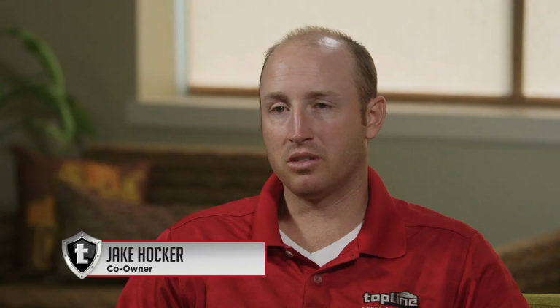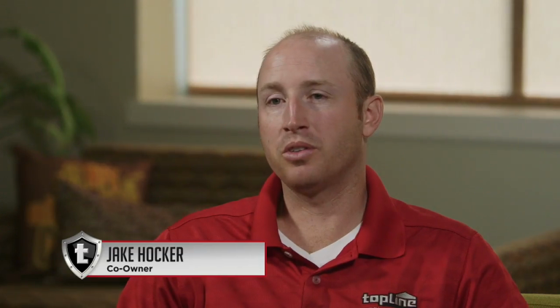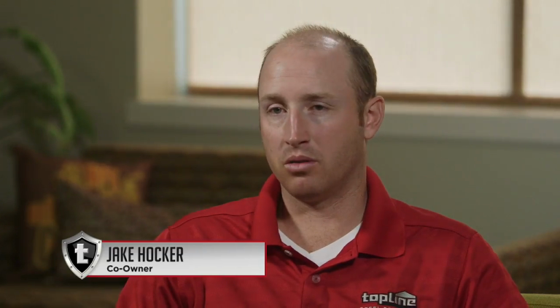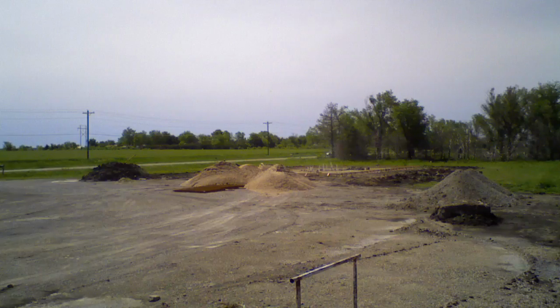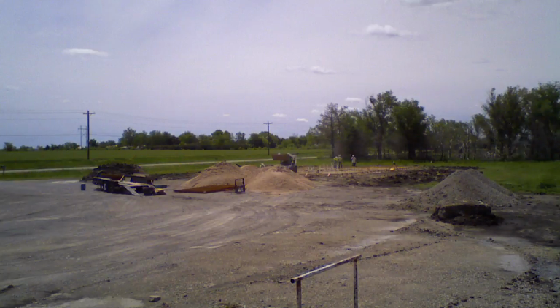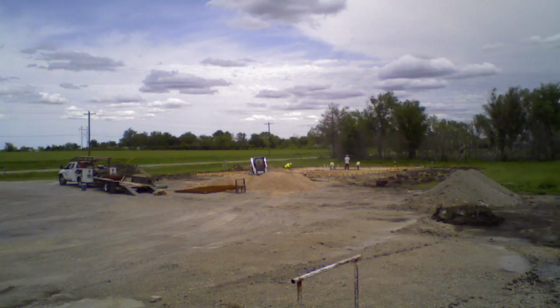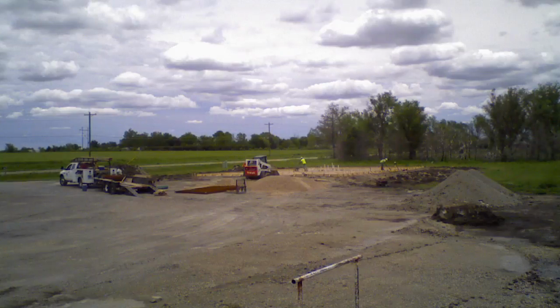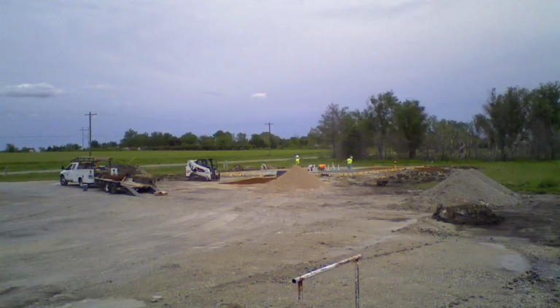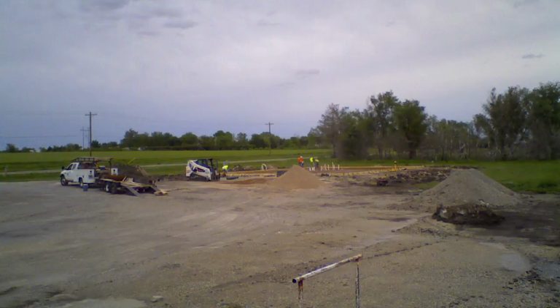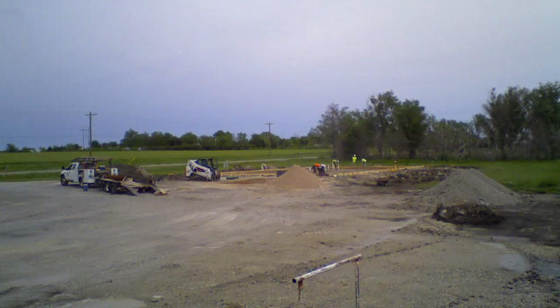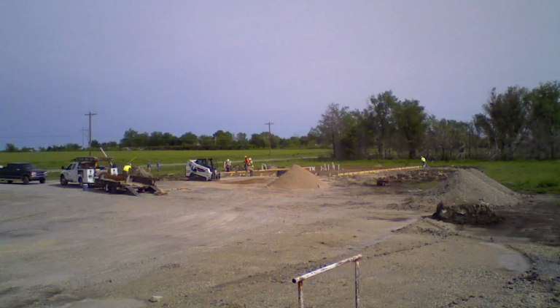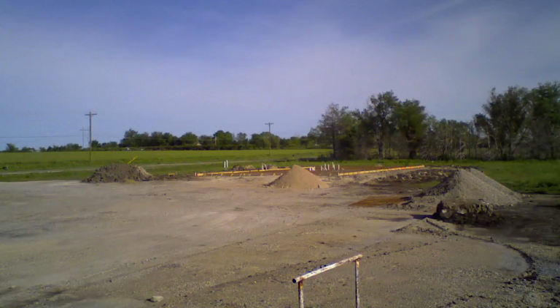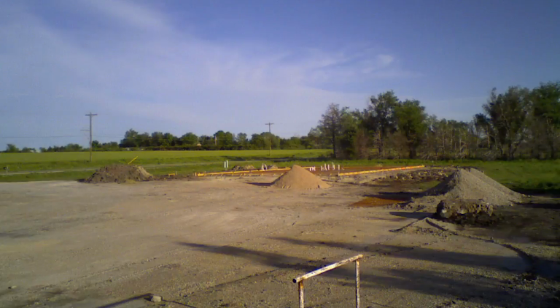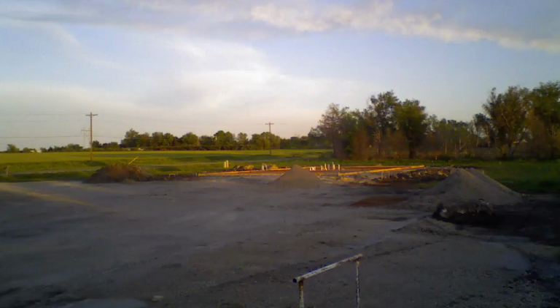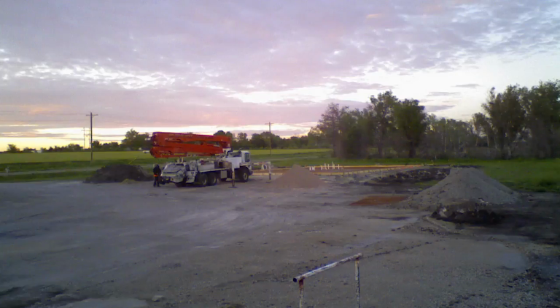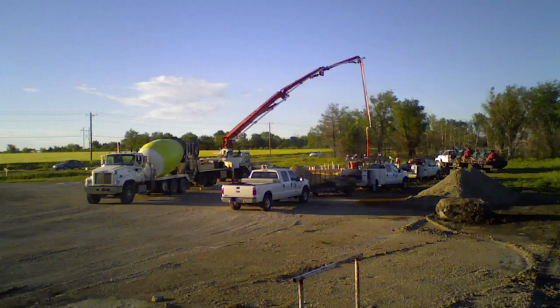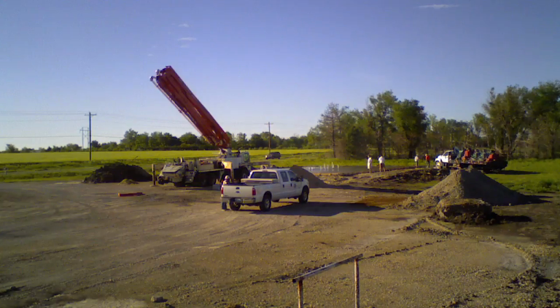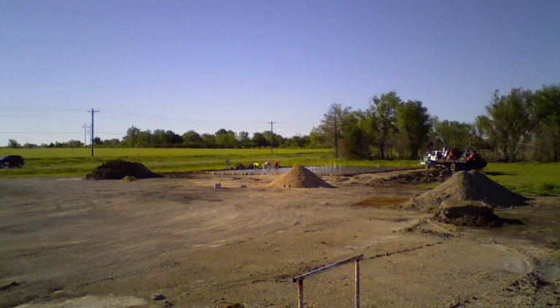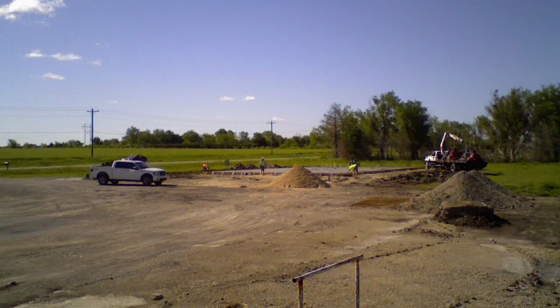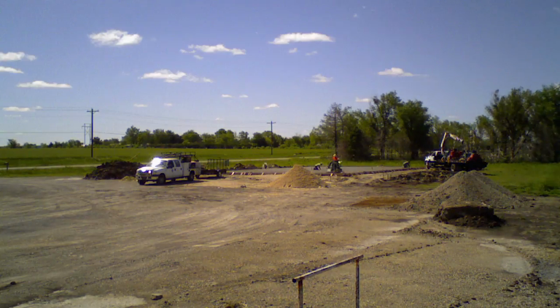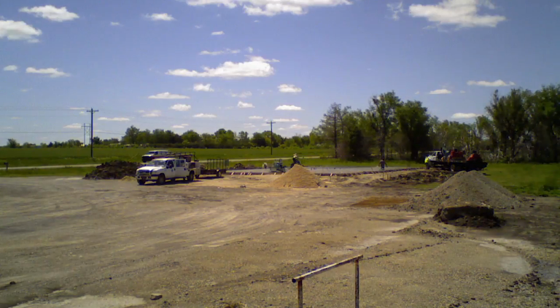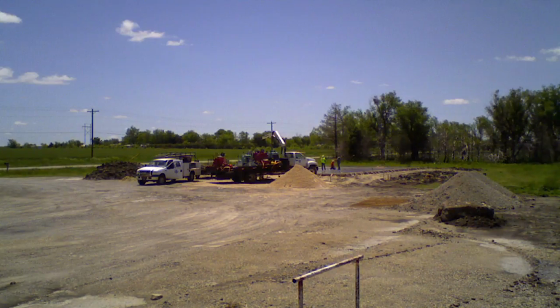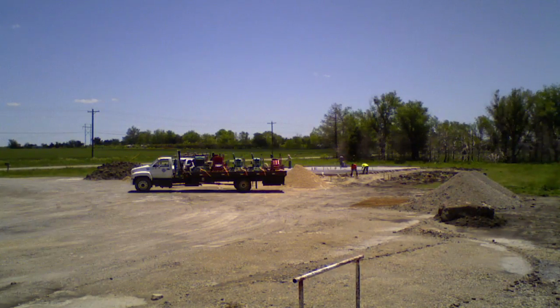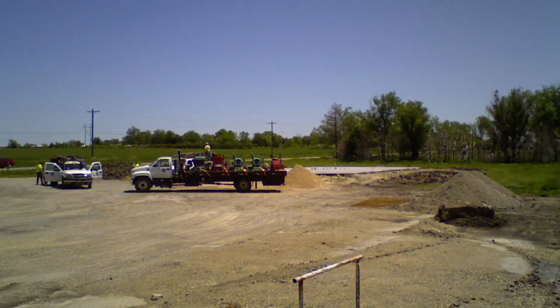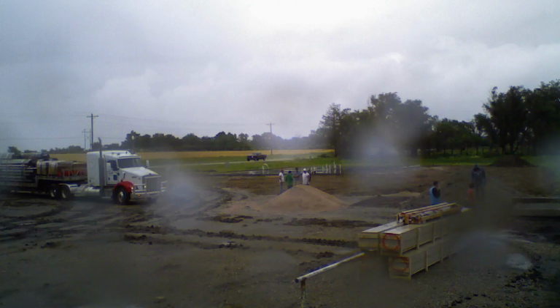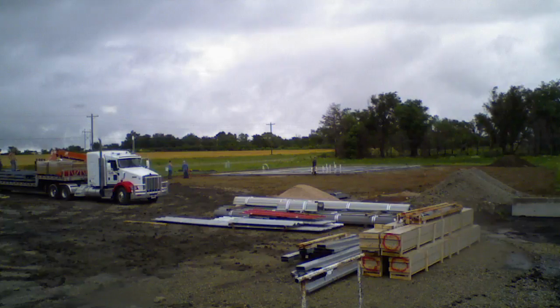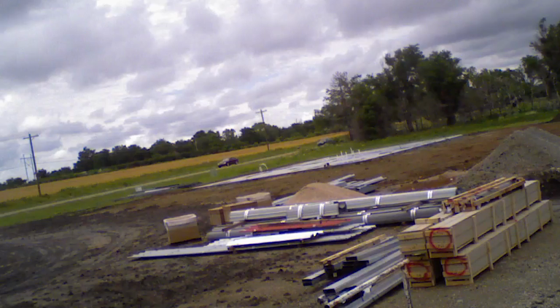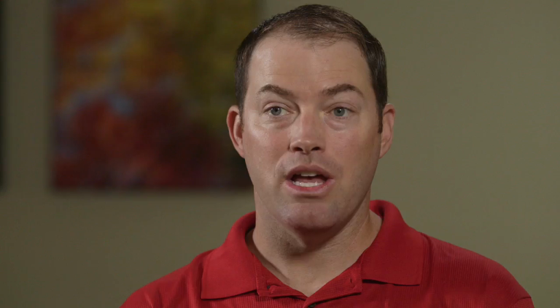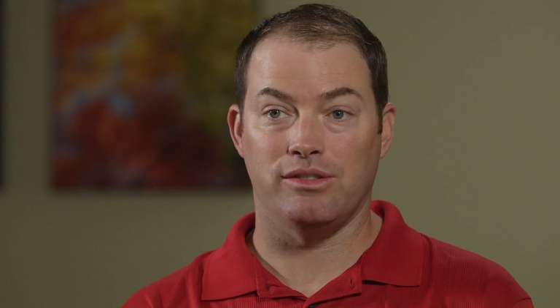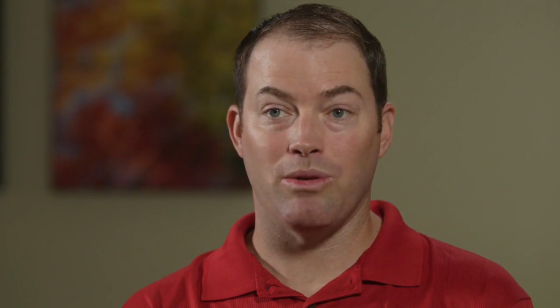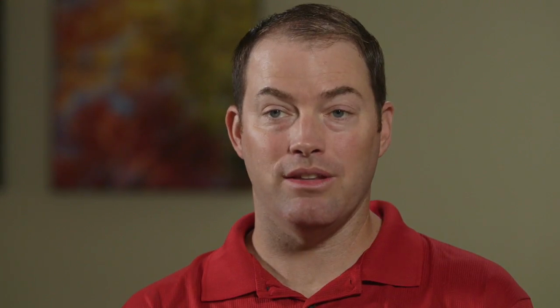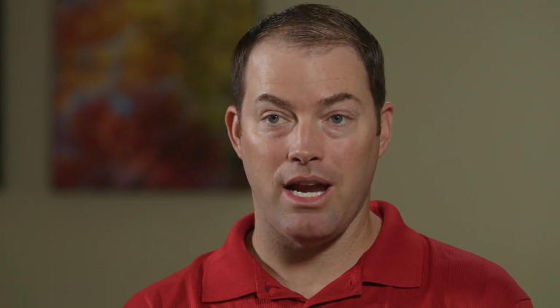You start with your dirt work. The dirt work is the first thing that happens on a job site. And from there, you go into your concrete. Concrete is very important on a steel building. They start erecting the frame.